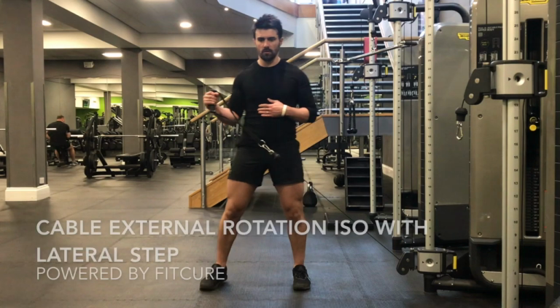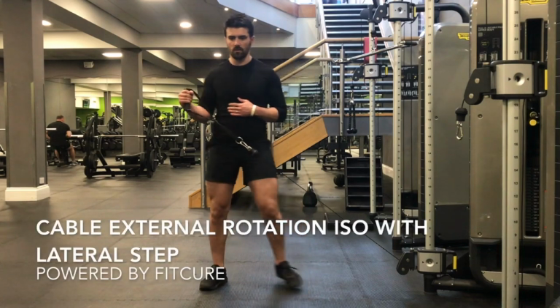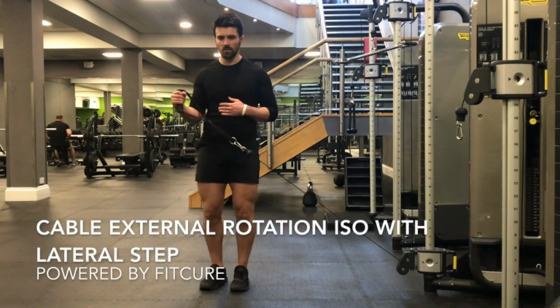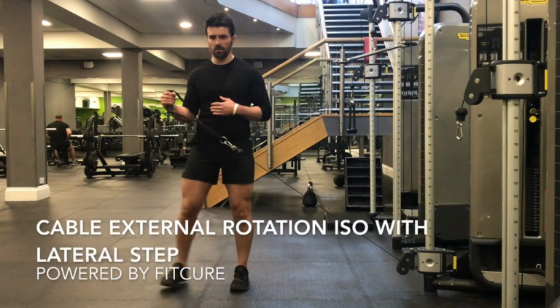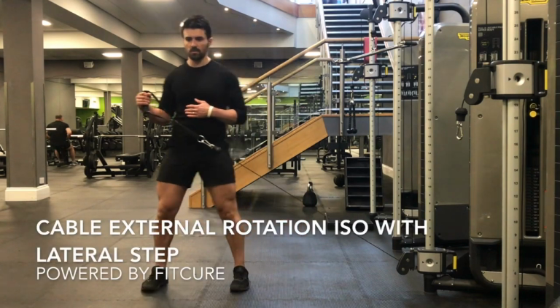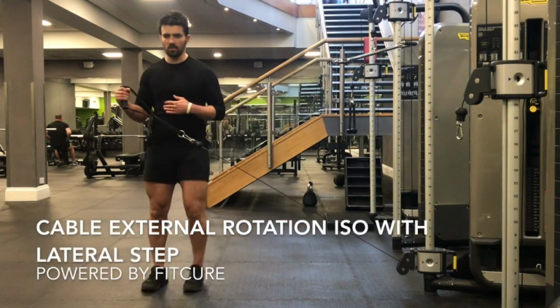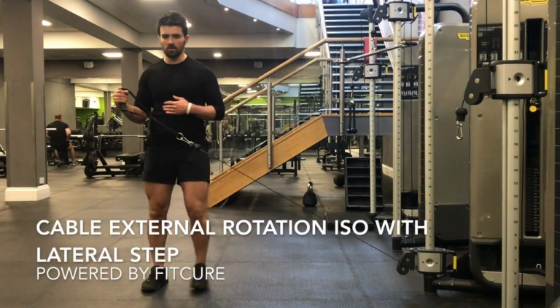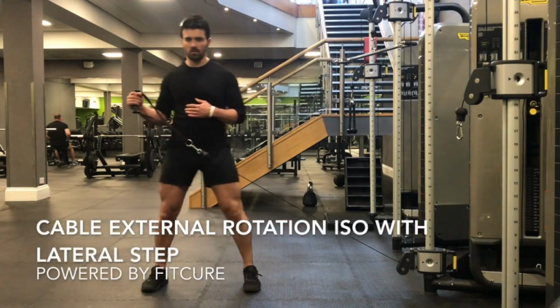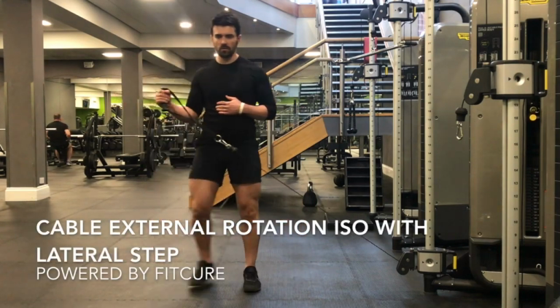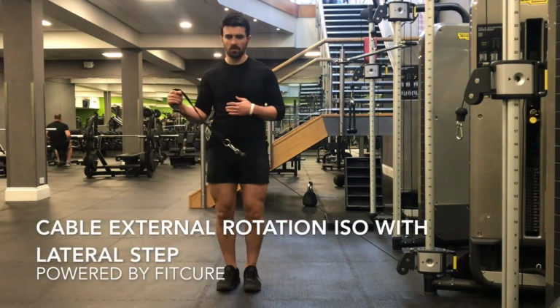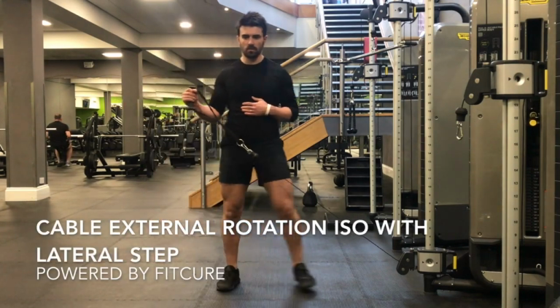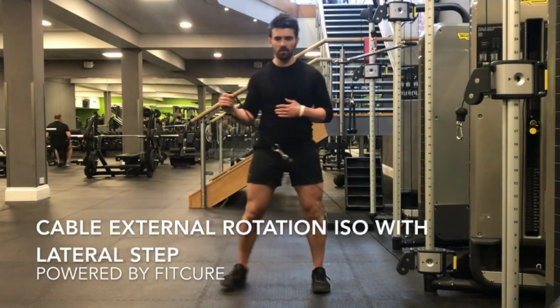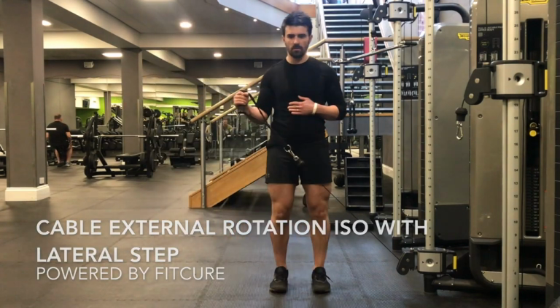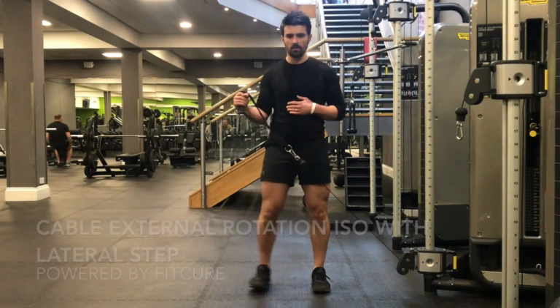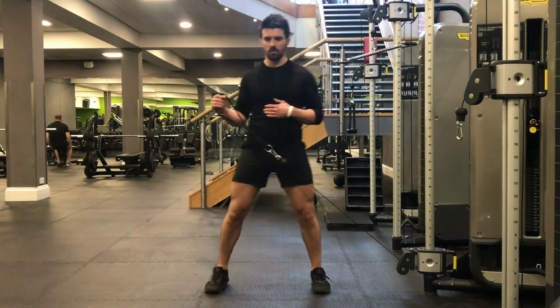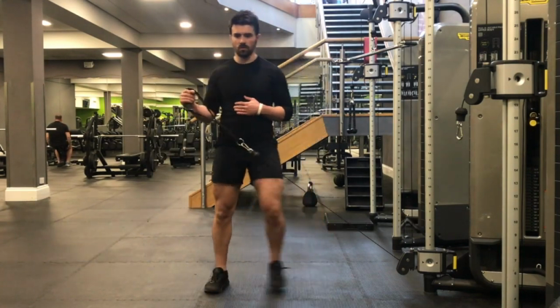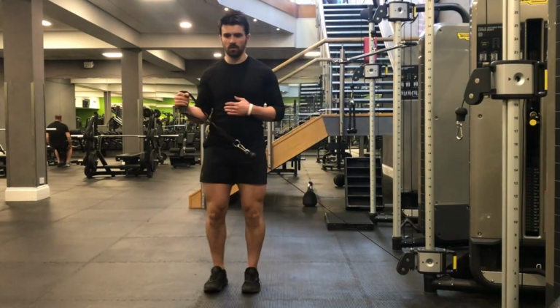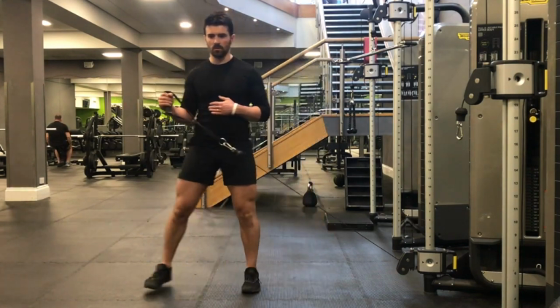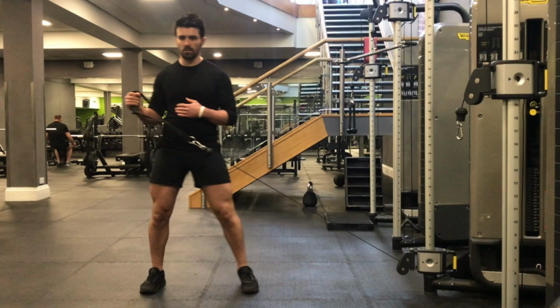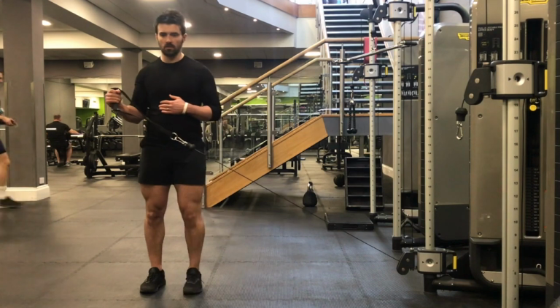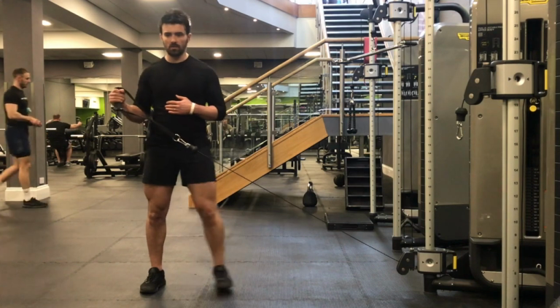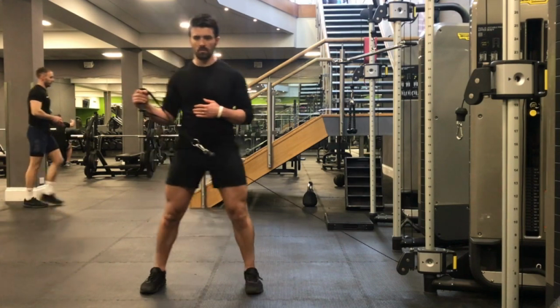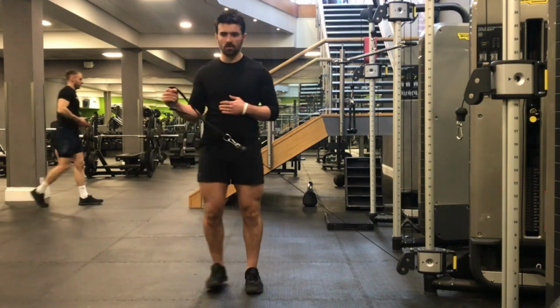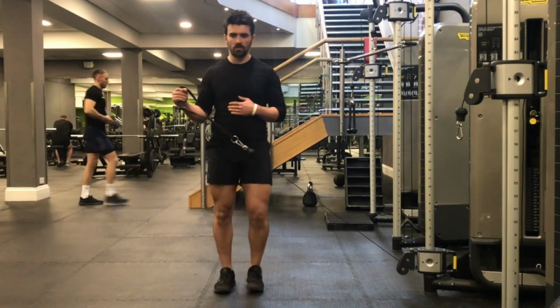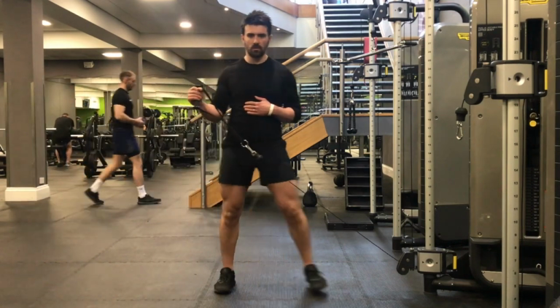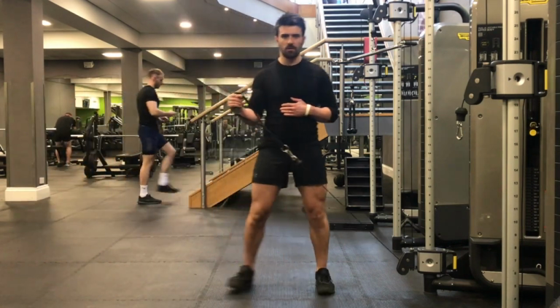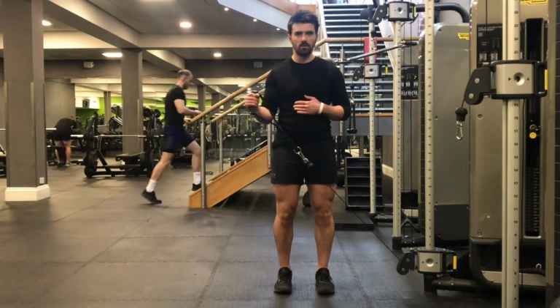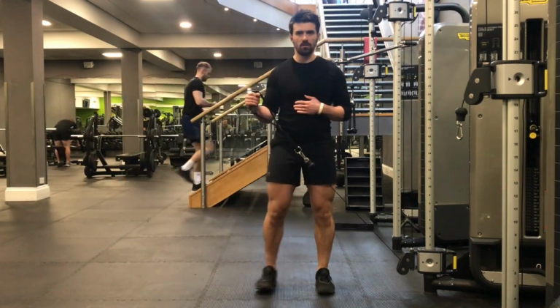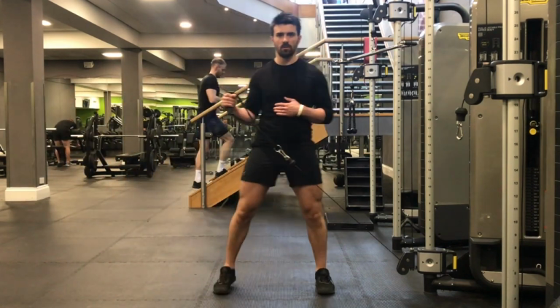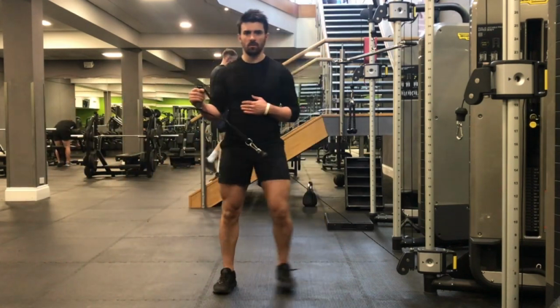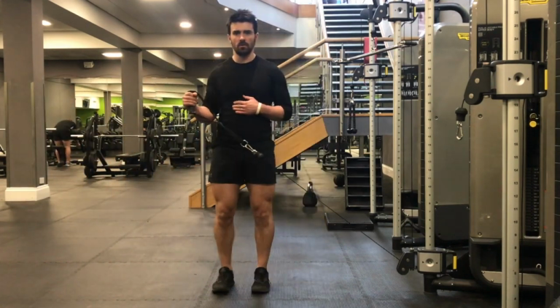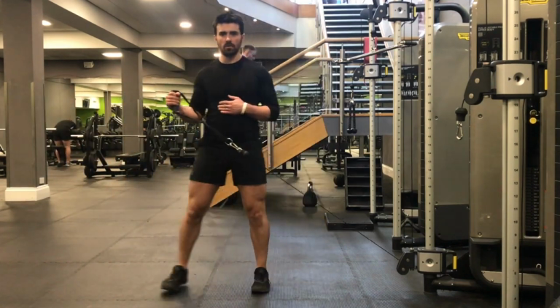Cable external rotation lateral step. Grab hold of the cable with the hand furthest away from the cable. From there, you're going to externally rotate the arm, keeping the shoulder blade in the back pocket, elbow tight into the side.